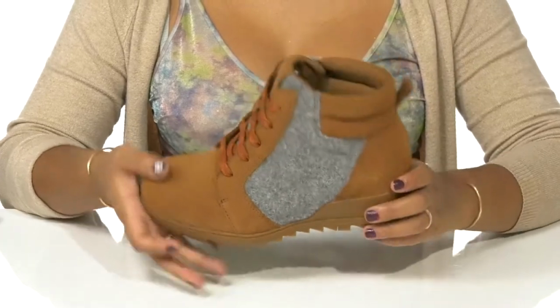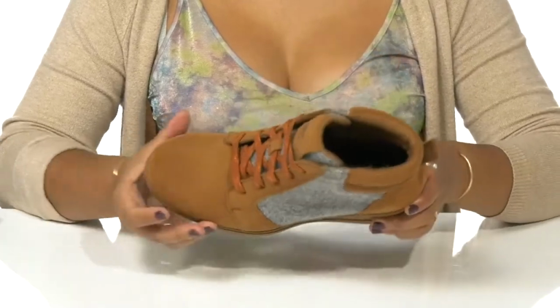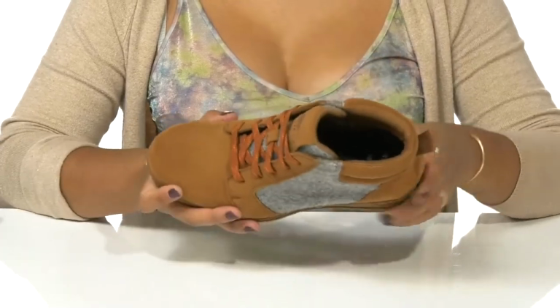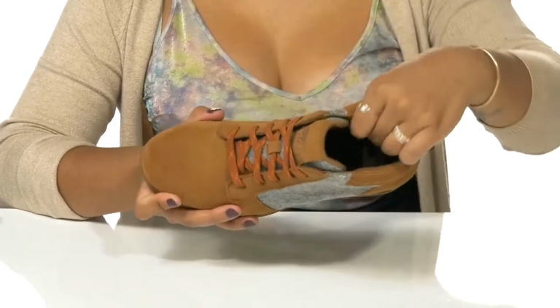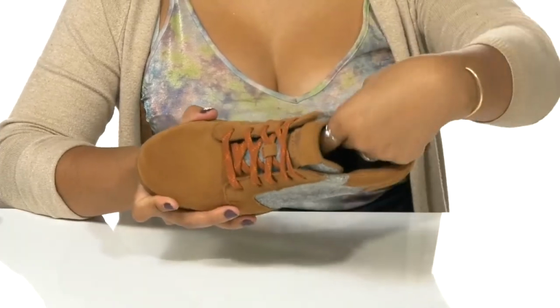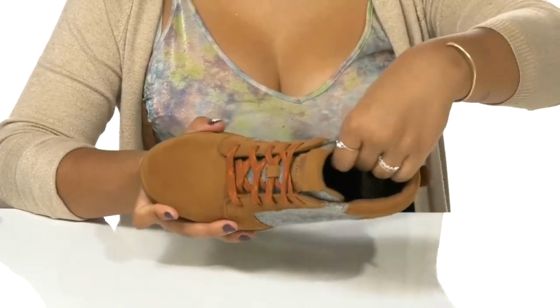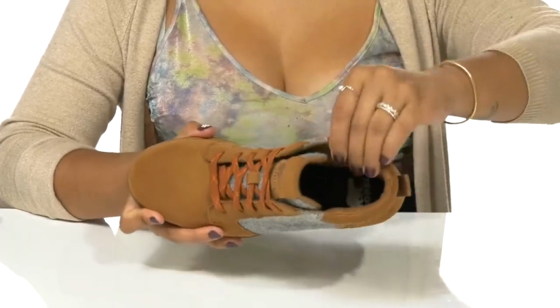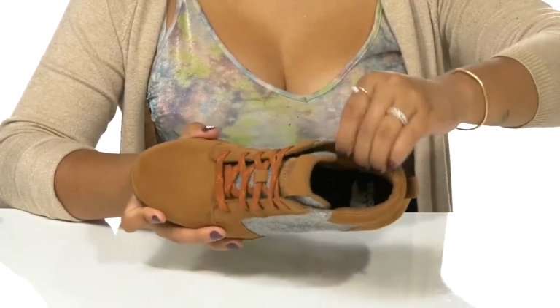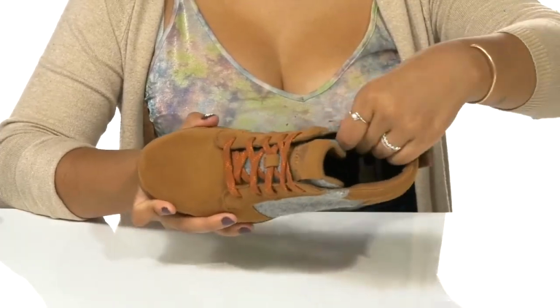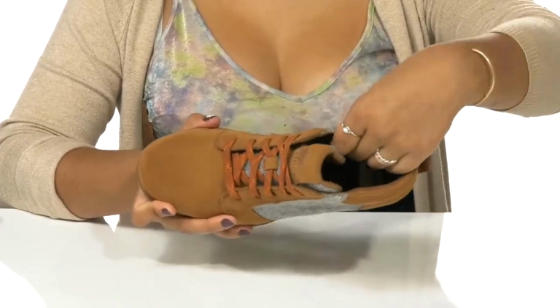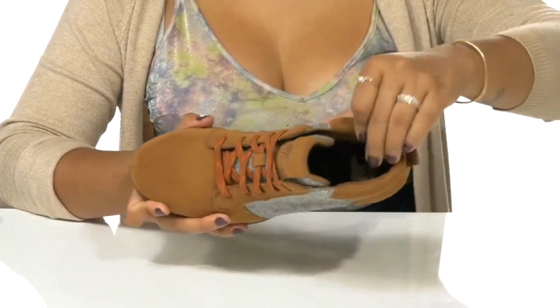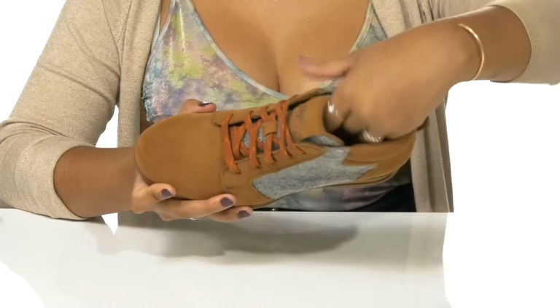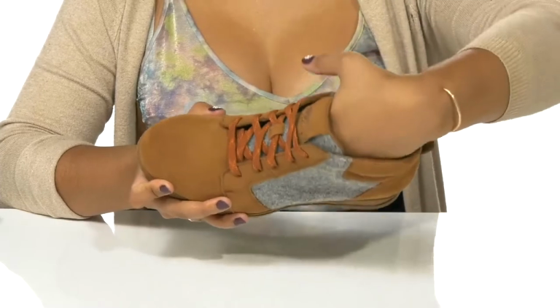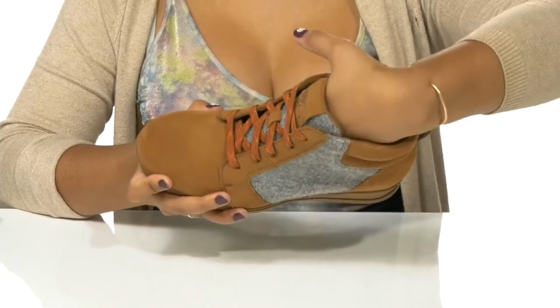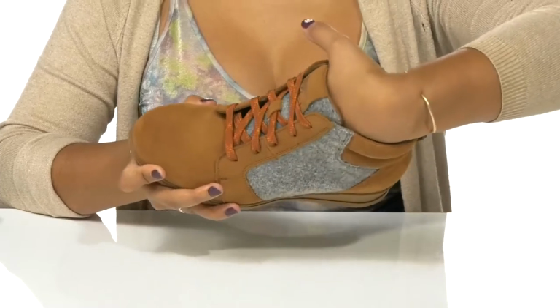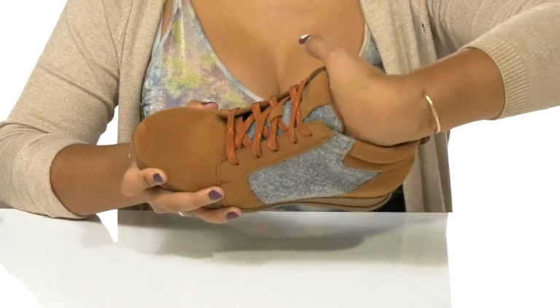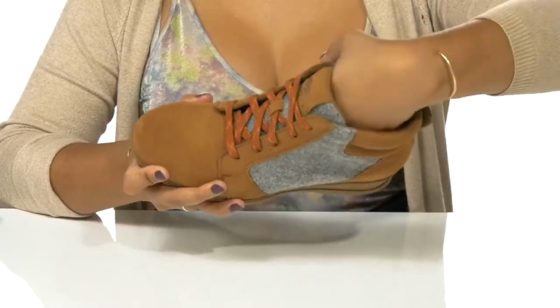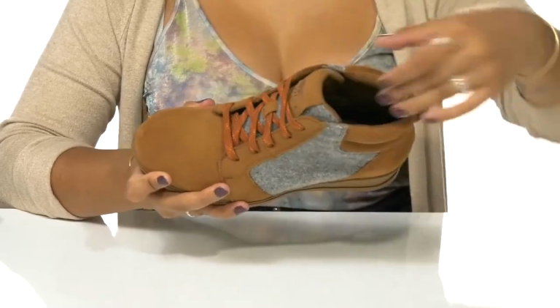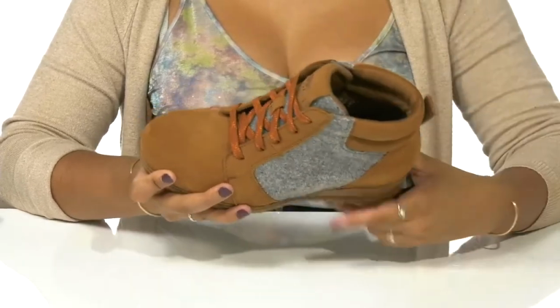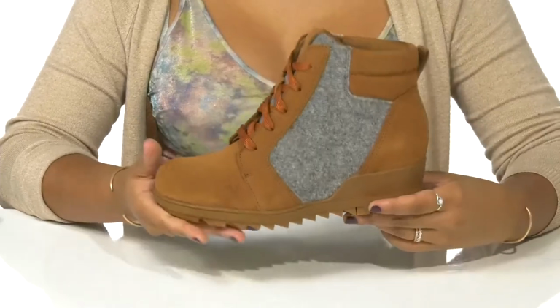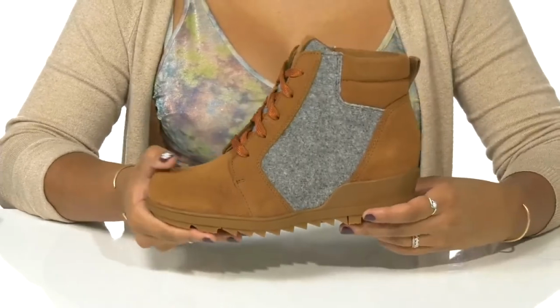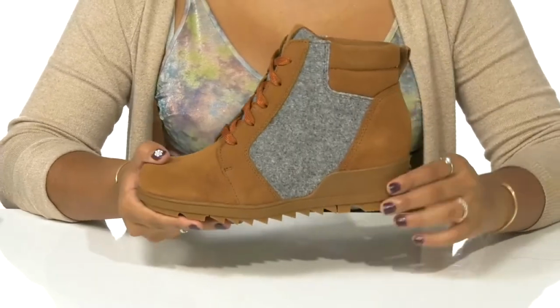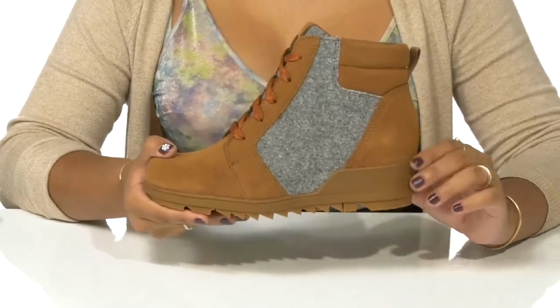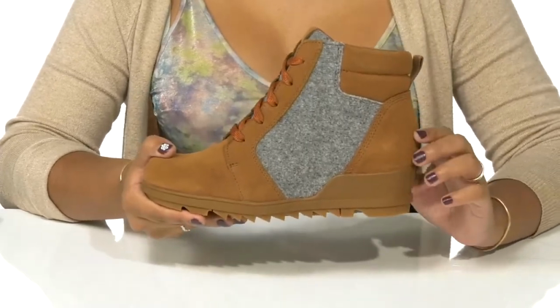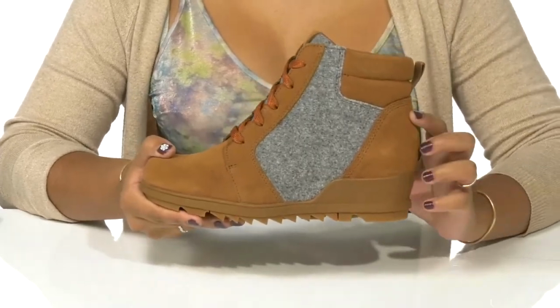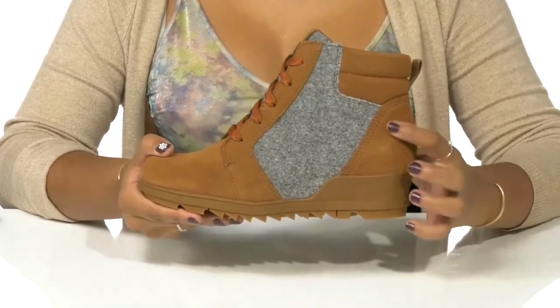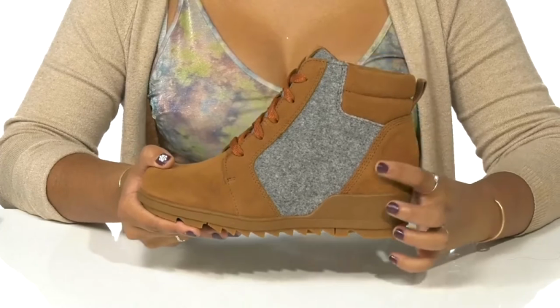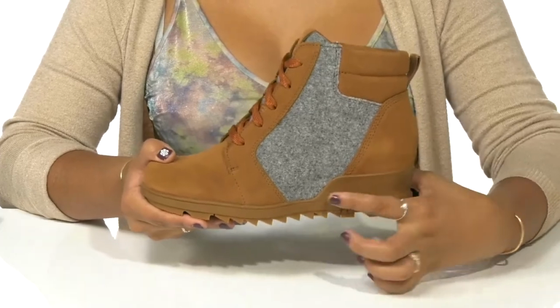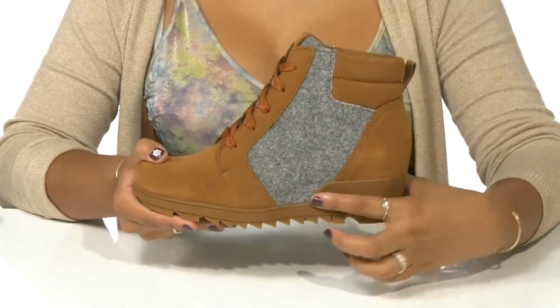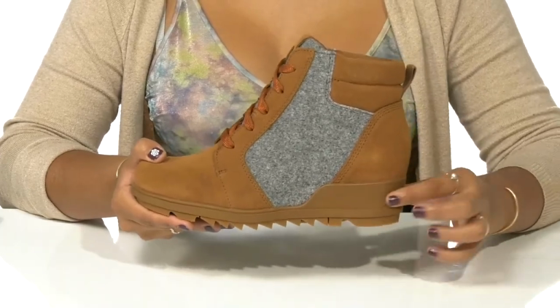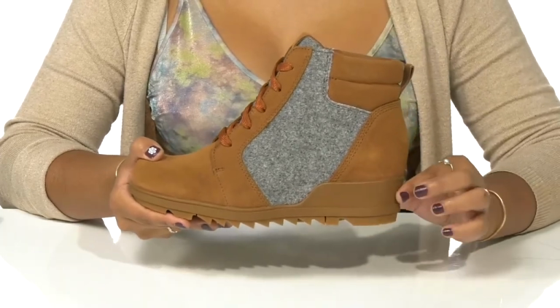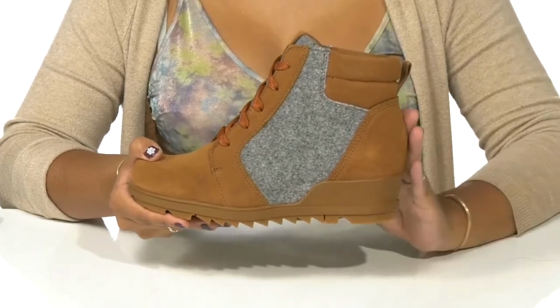You'll find a well-padded collar and tongue provide a snug feel while a breathable textile lining adds an airy feeling to it. You'll love the fact that the insole is extra cushion for all-day comfort.